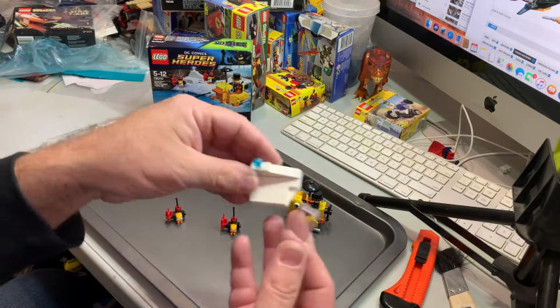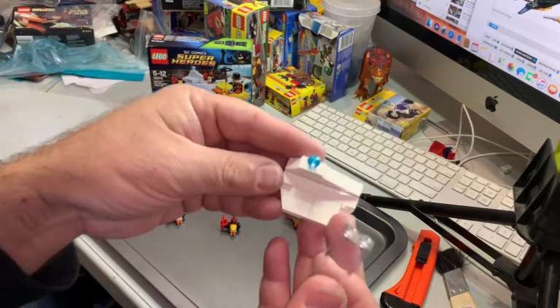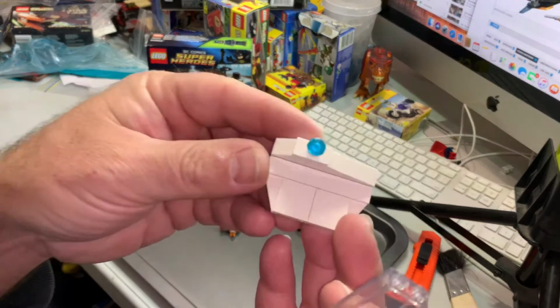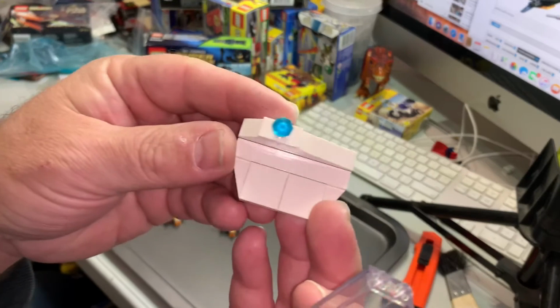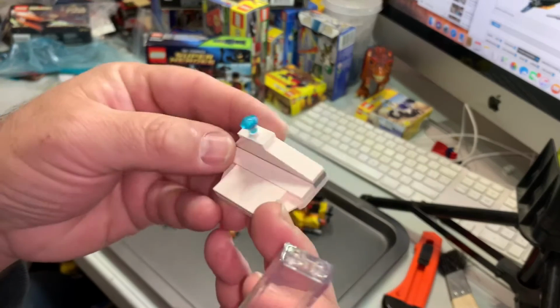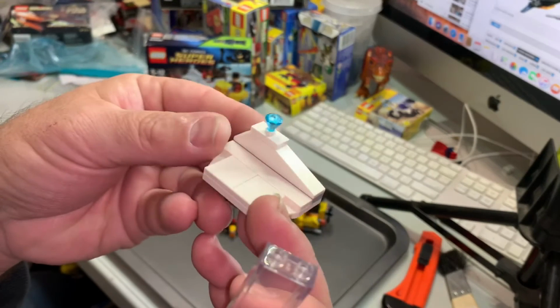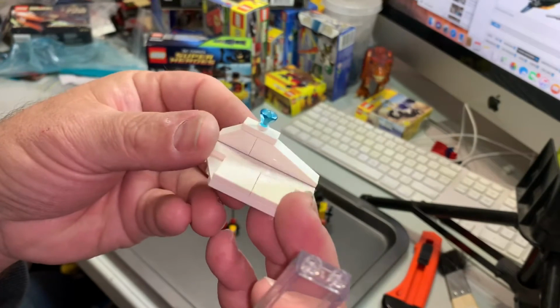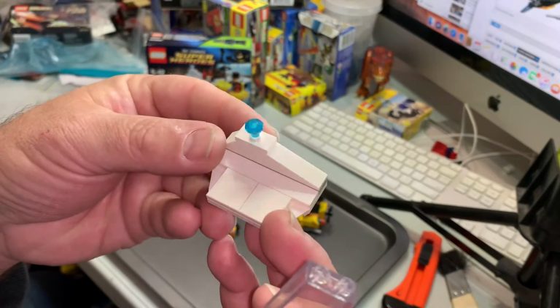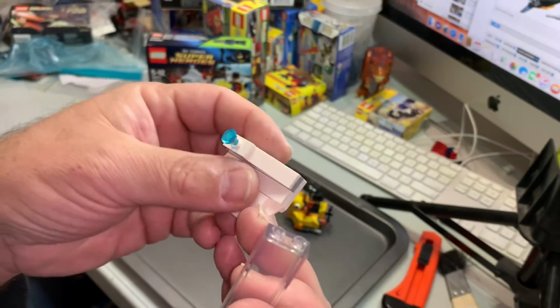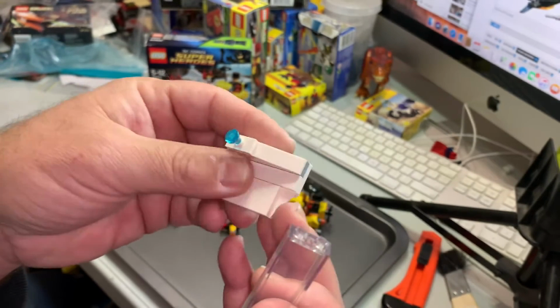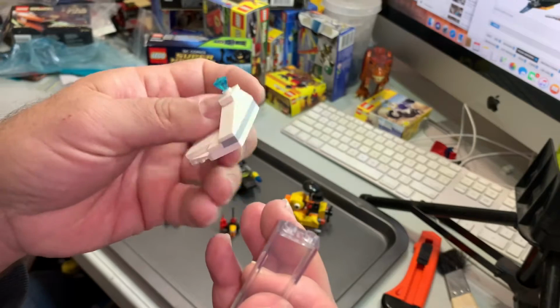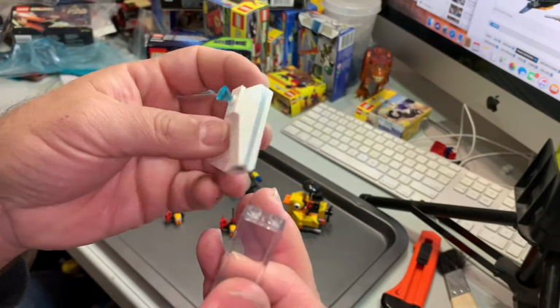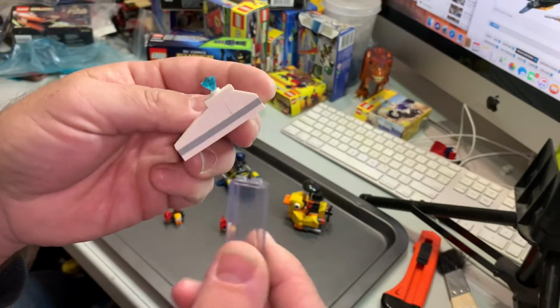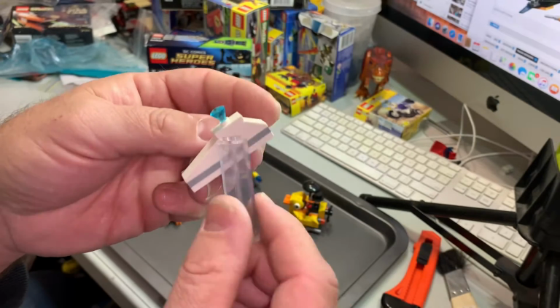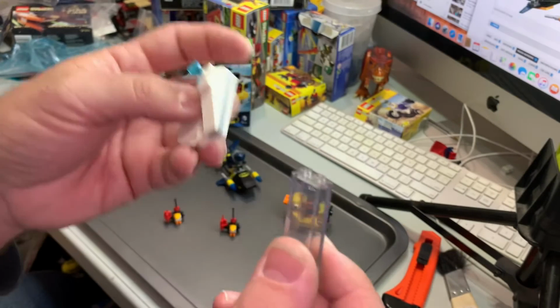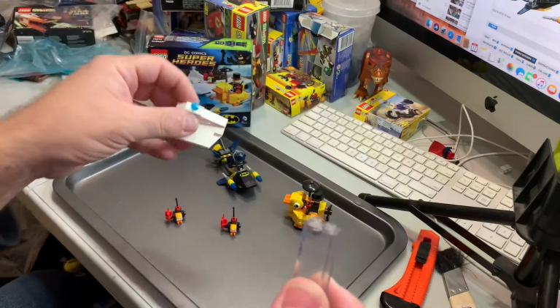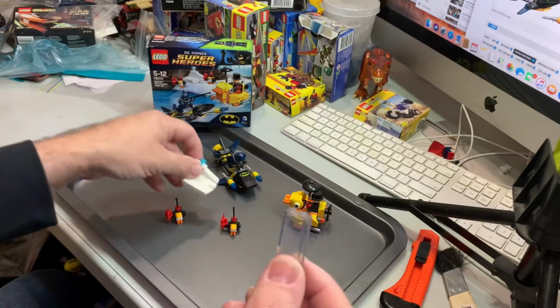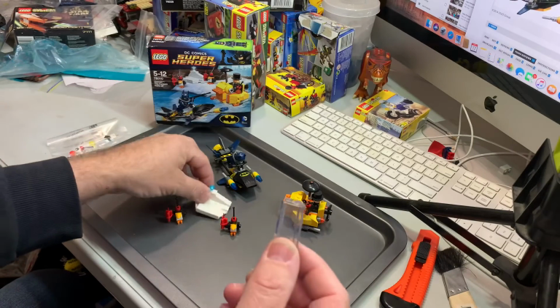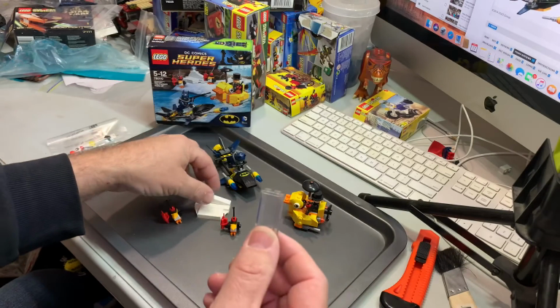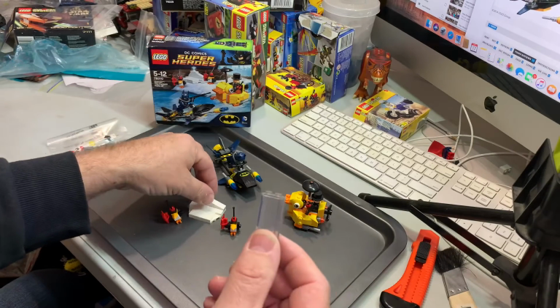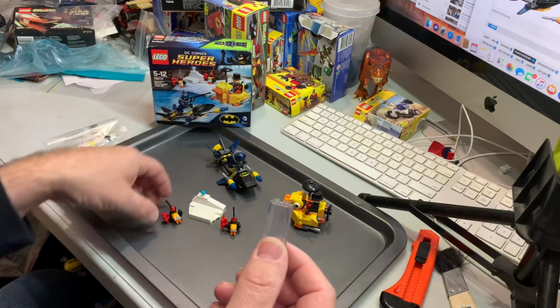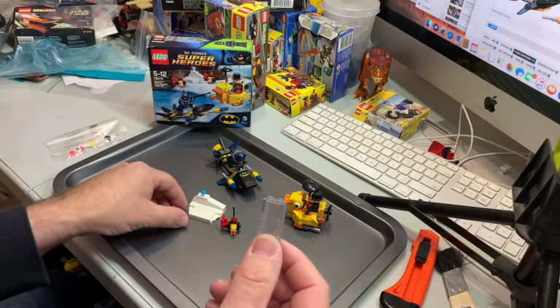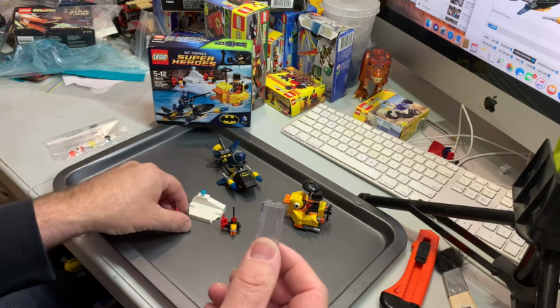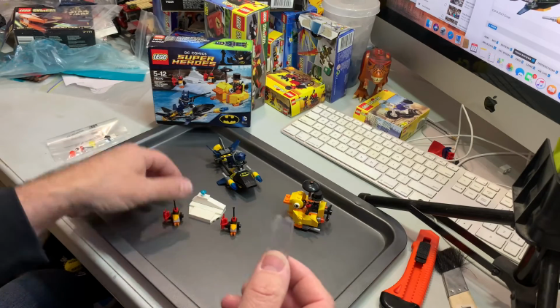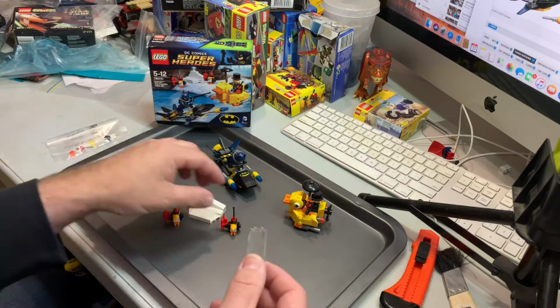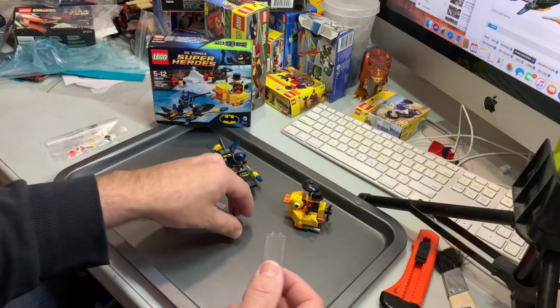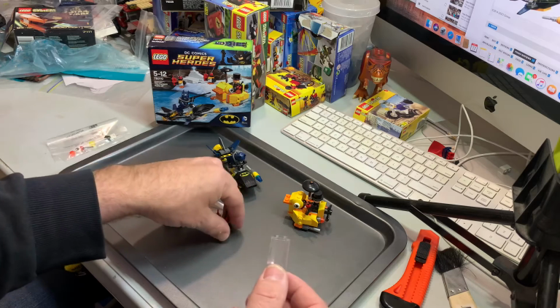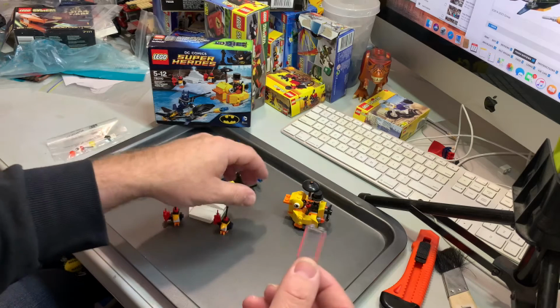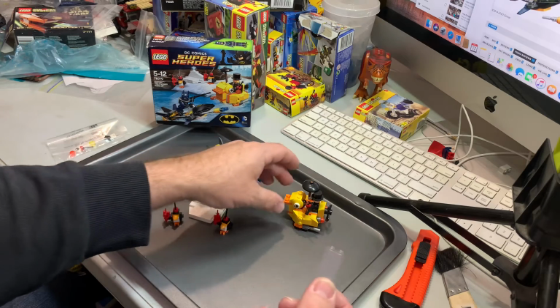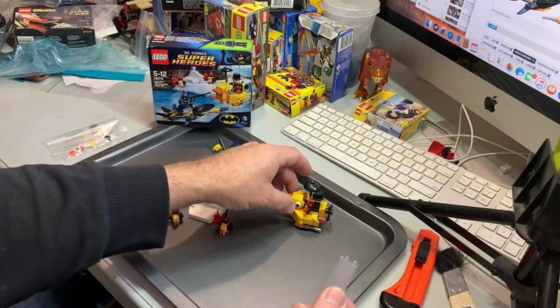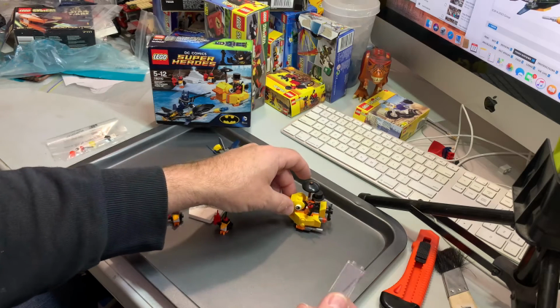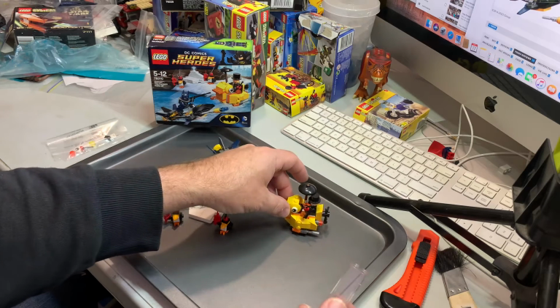That's the build. Obviously it's going to represent an iceberg with some bling on it, some jewels, that they're trying to protect or get to.